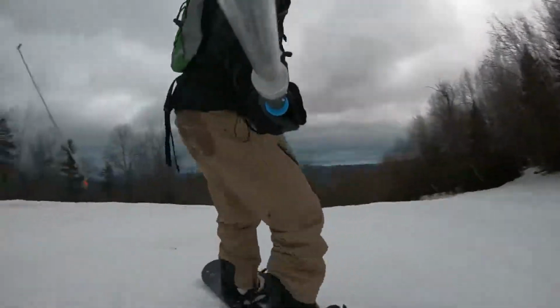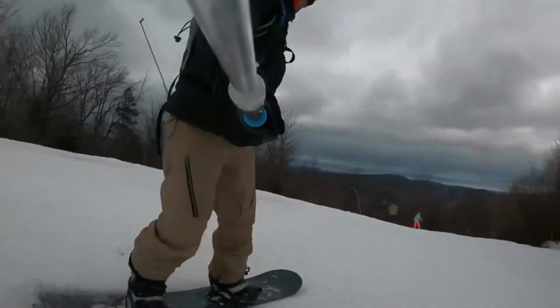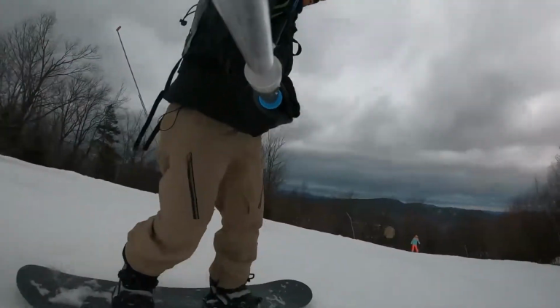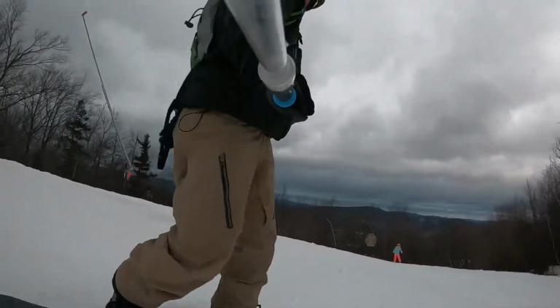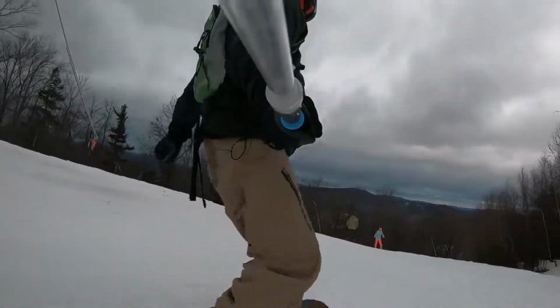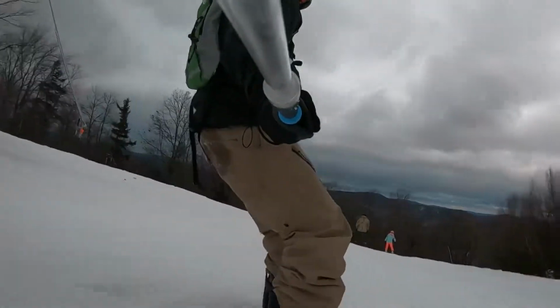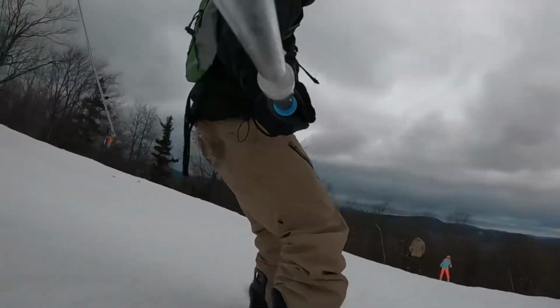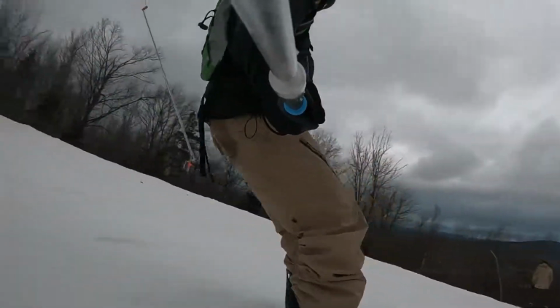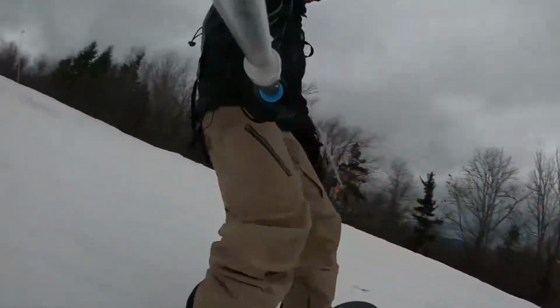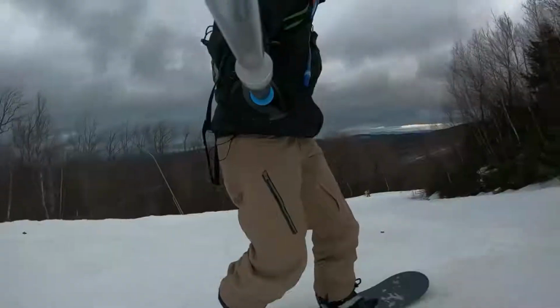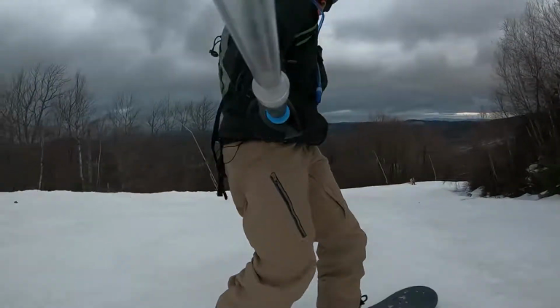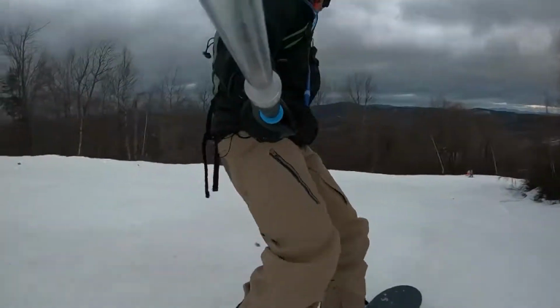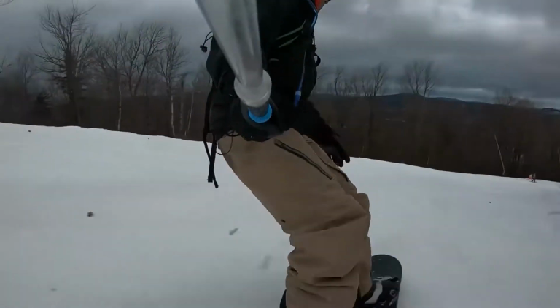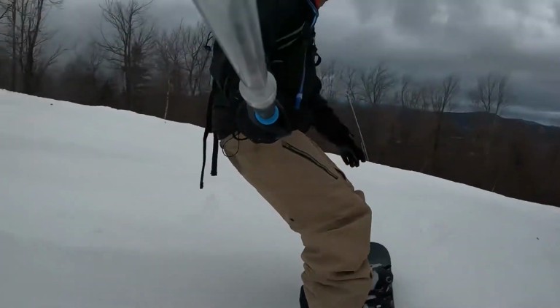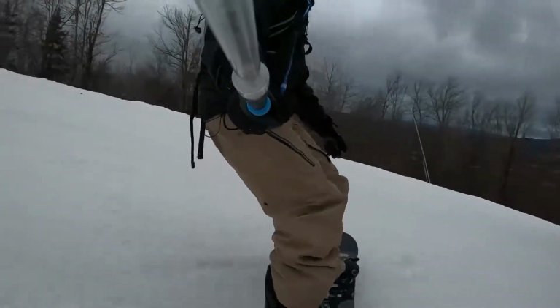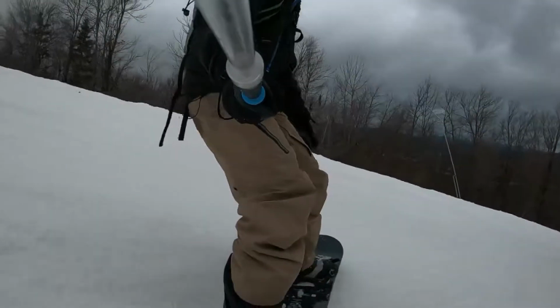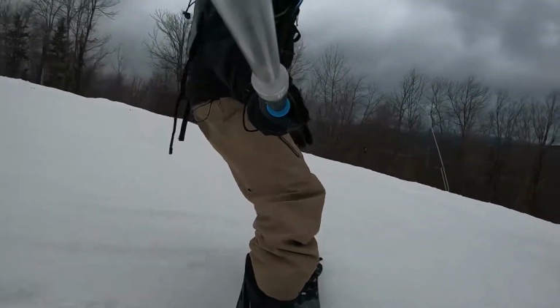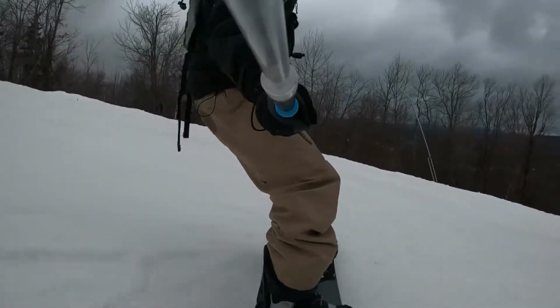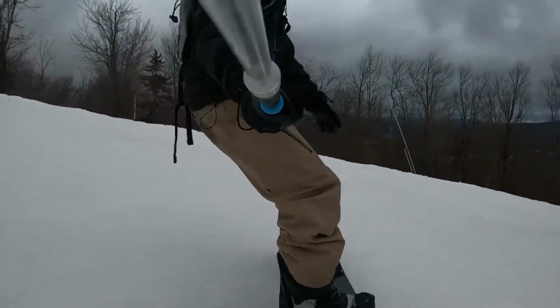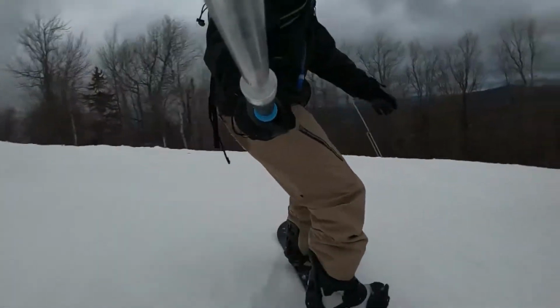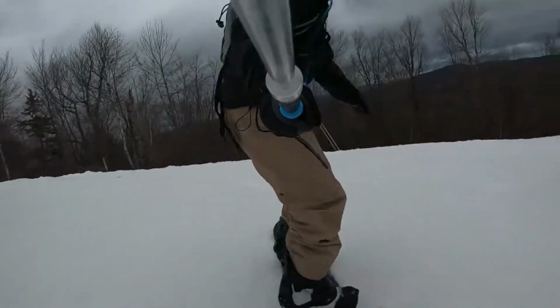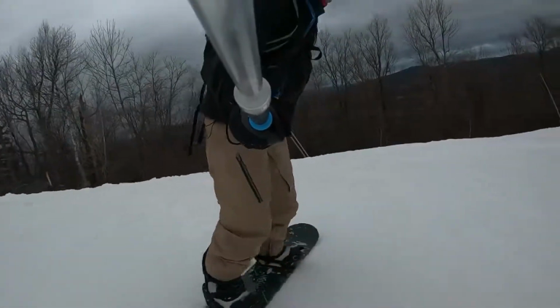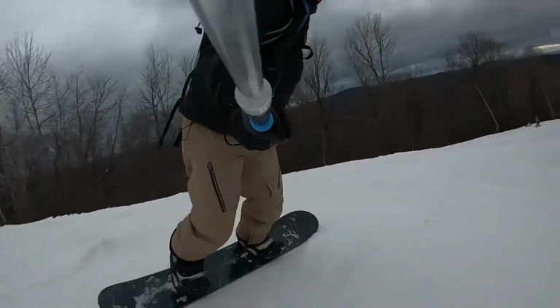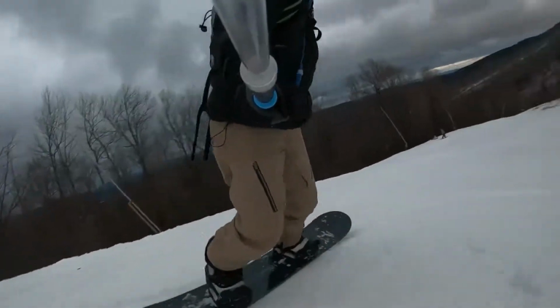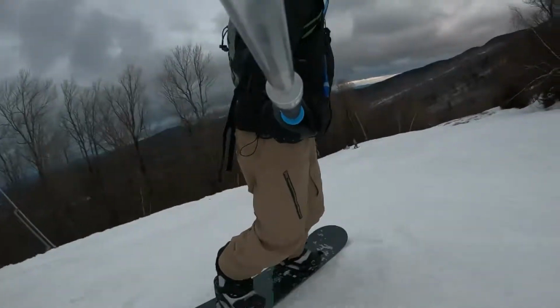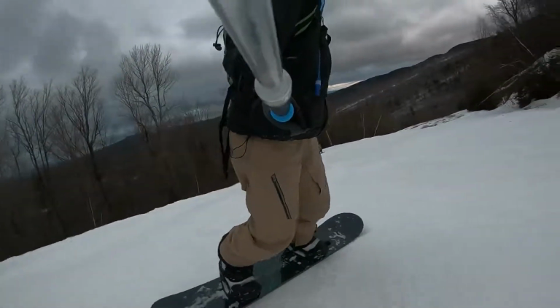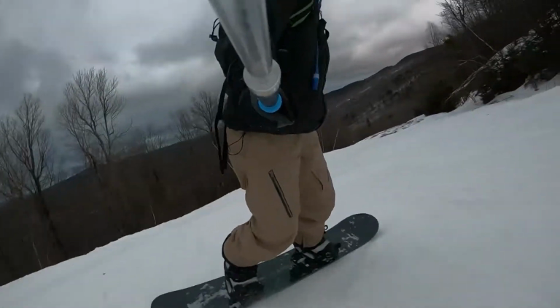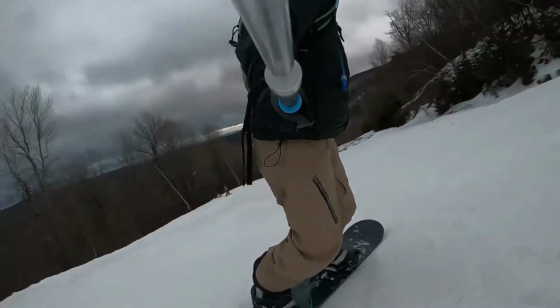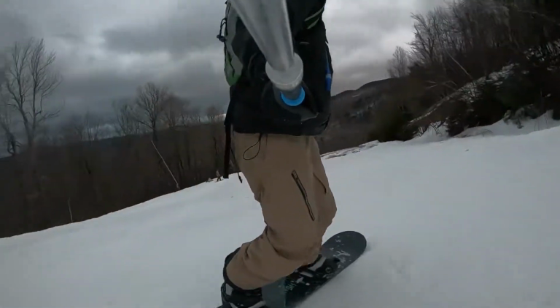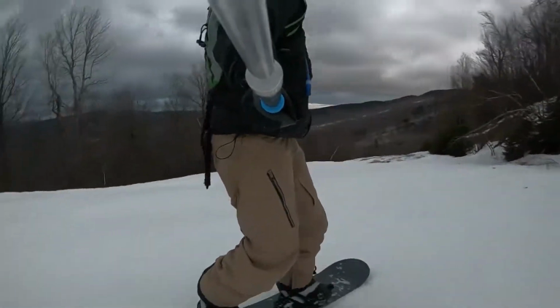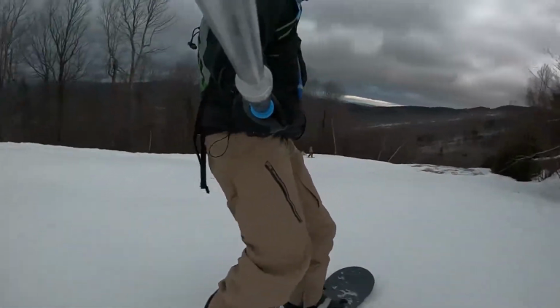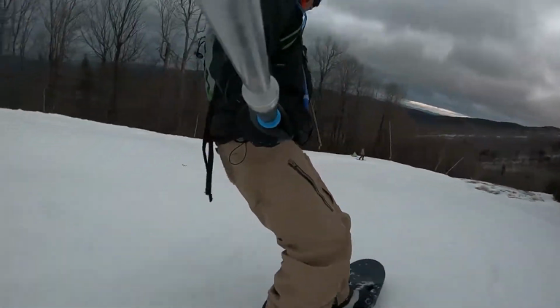I like this angle with the selfie stick with the camera trailing behind you, because it allows the viewer to see where I'm going and always keeps the snowboarder in view even when I'm spinning.